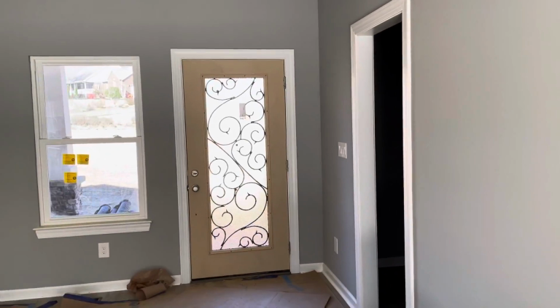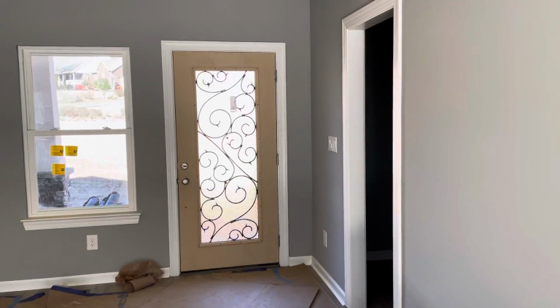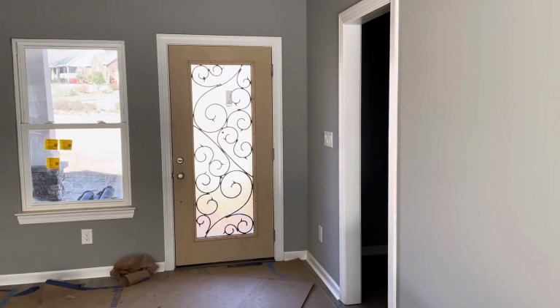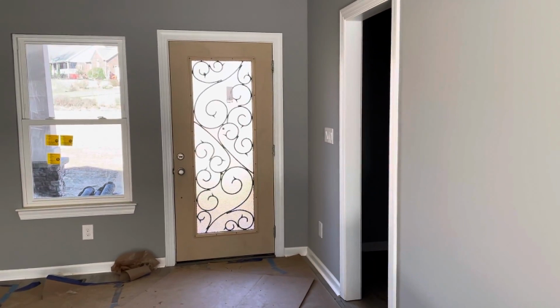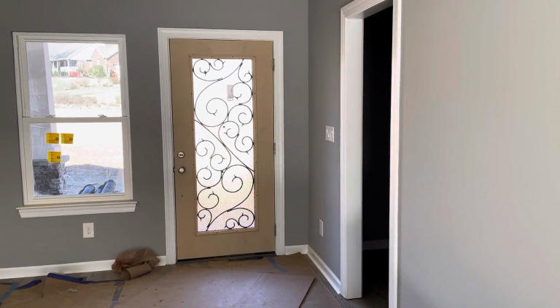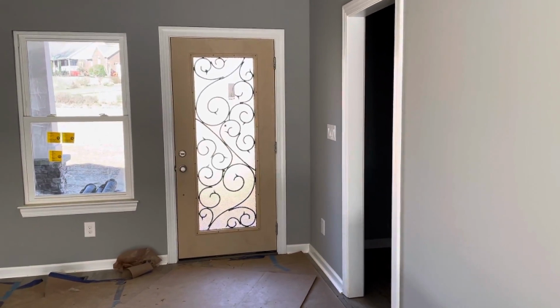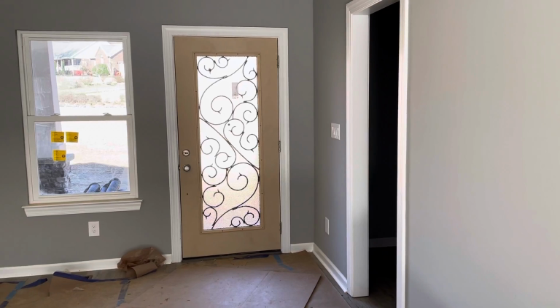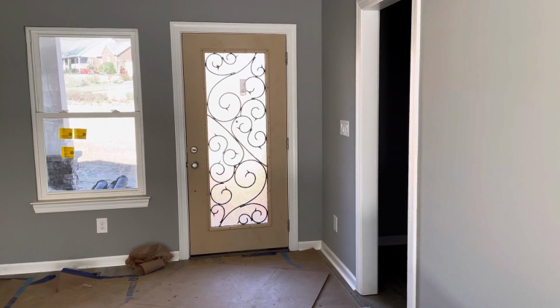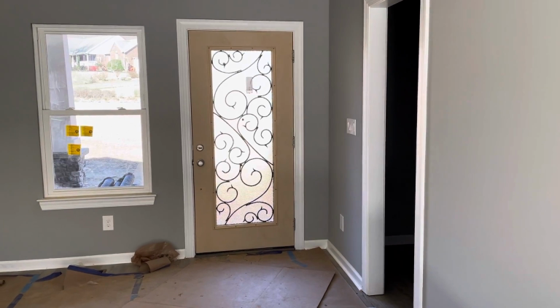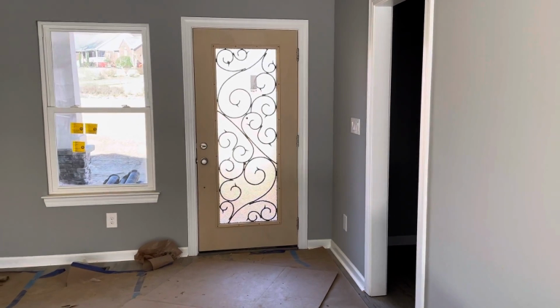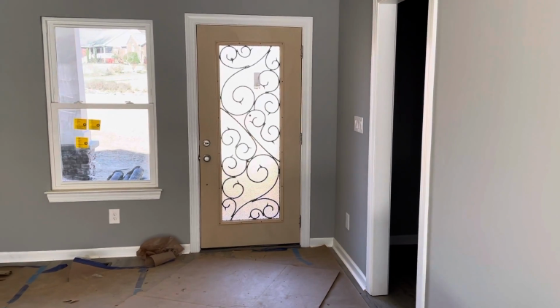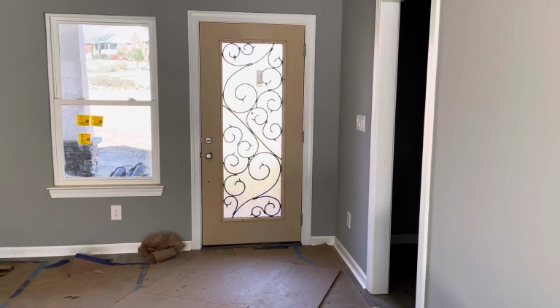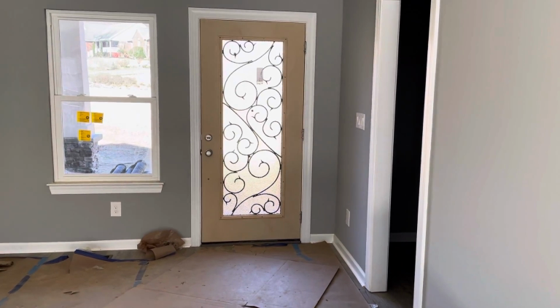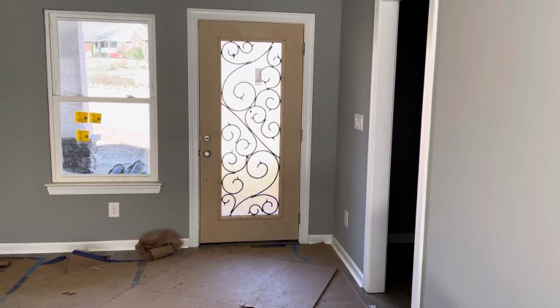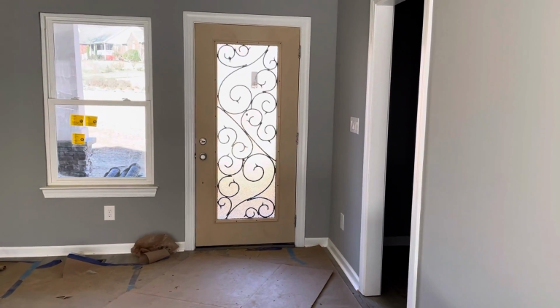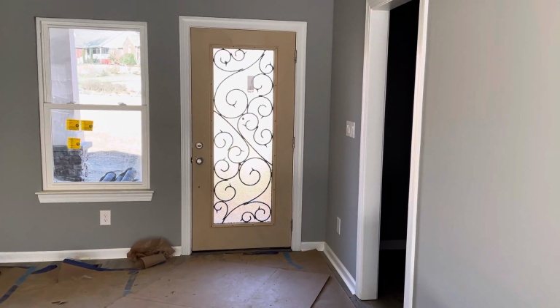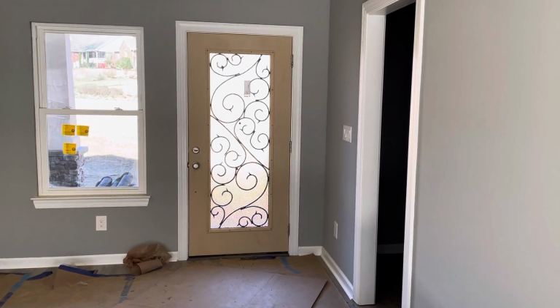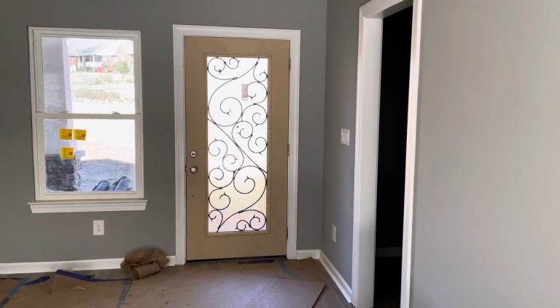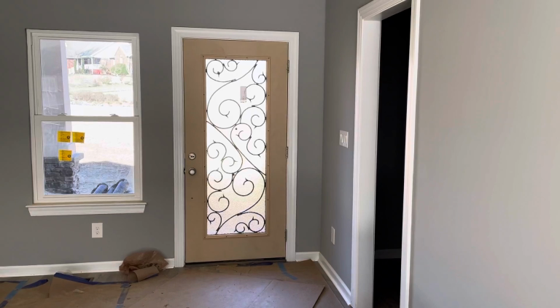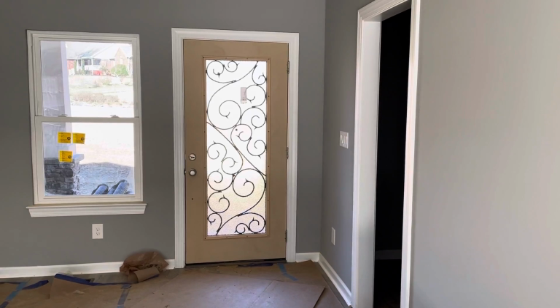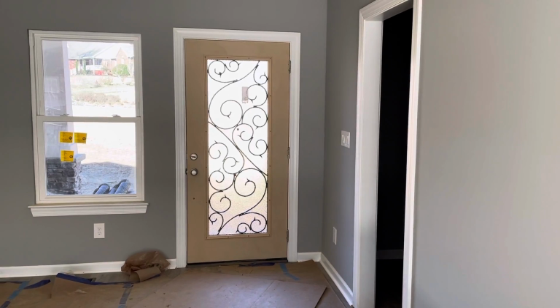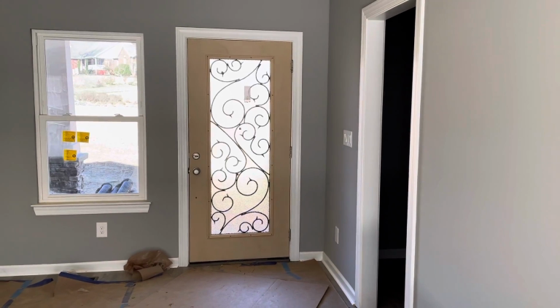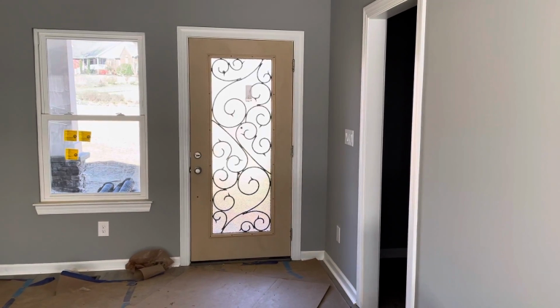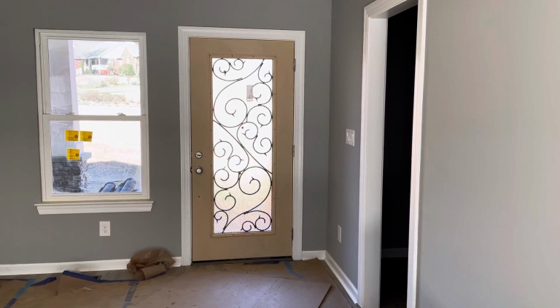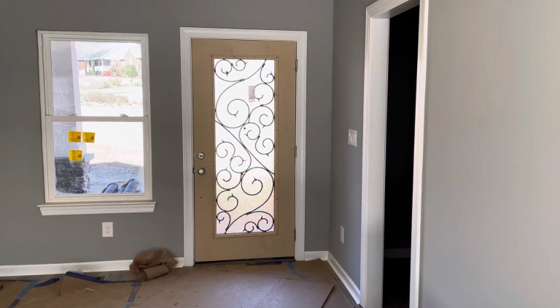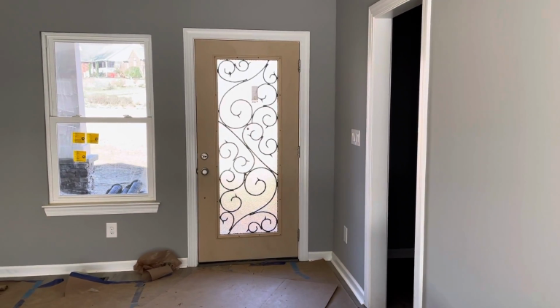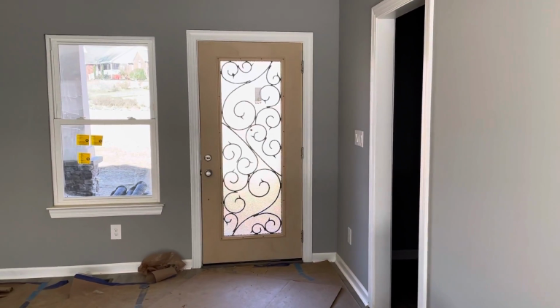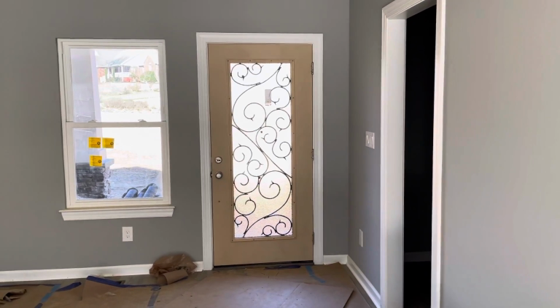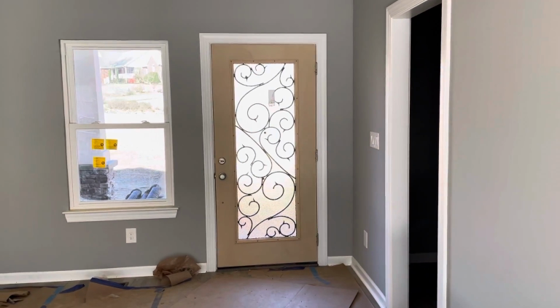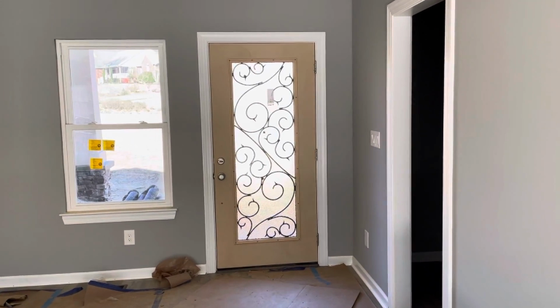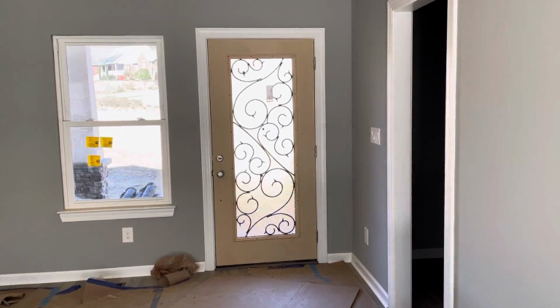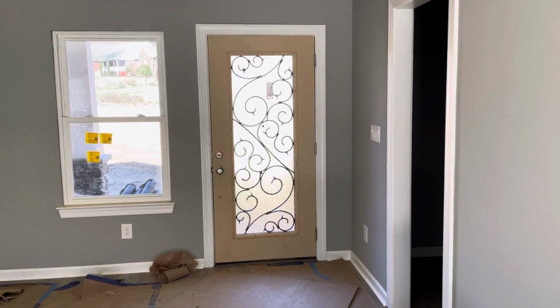One week left in February and we actually have the front door we ordered — not the perfect one we wanted, but that's okay. Sometimes you have to make small sacrifices and compromises, and it's still beautiful. Once it gets painted it will be even better.